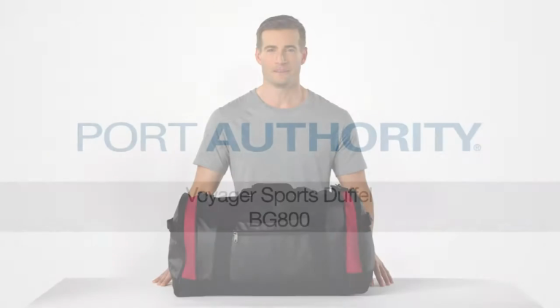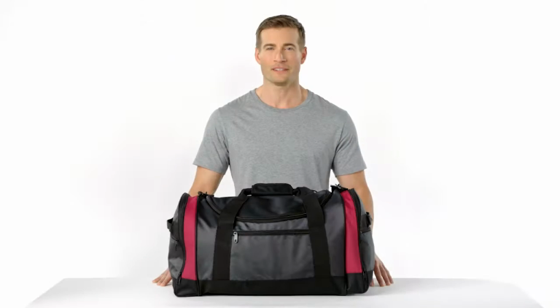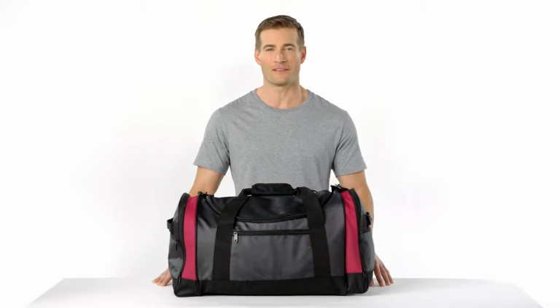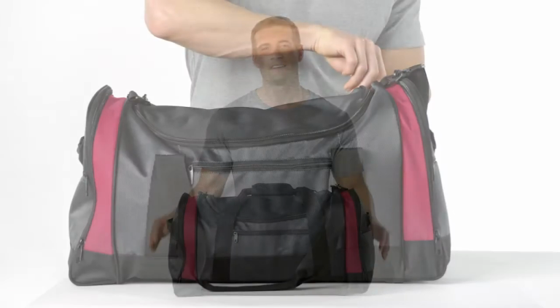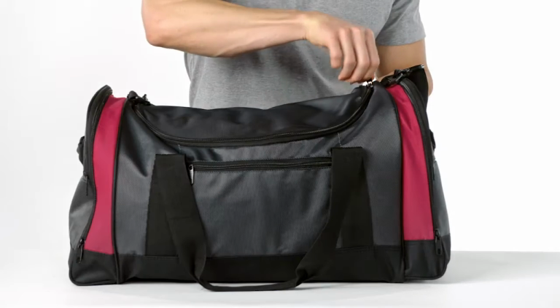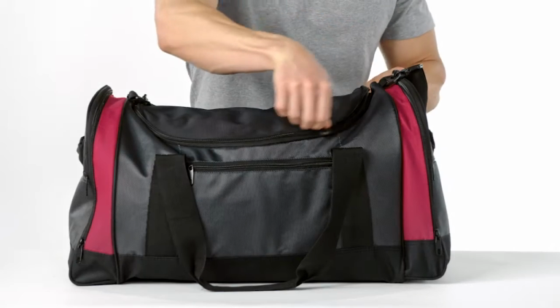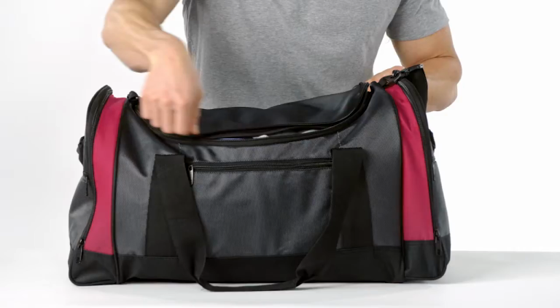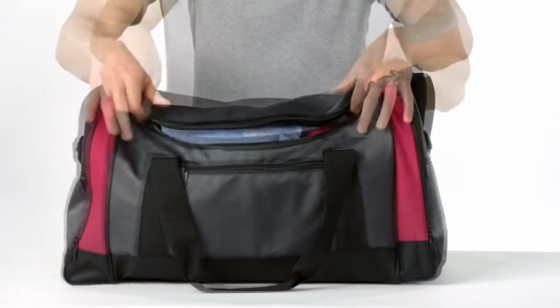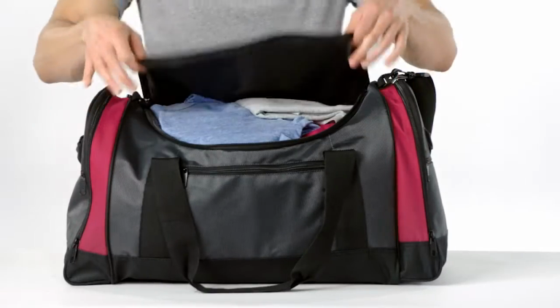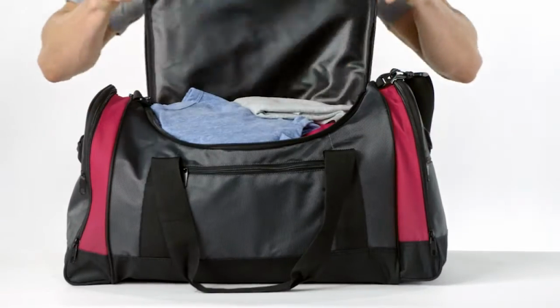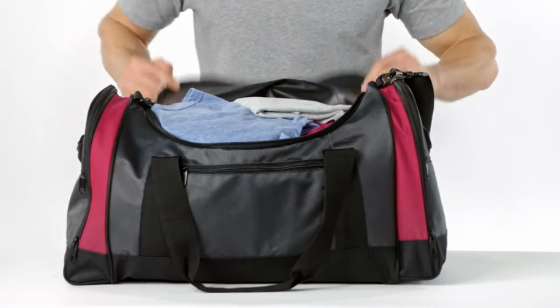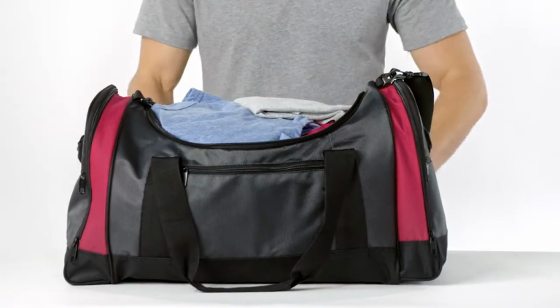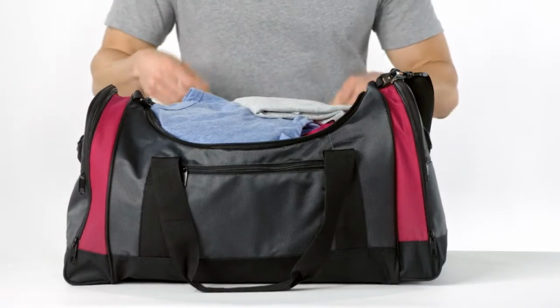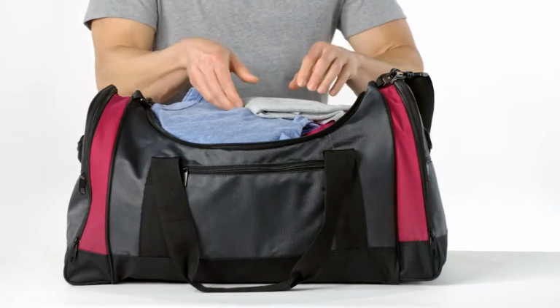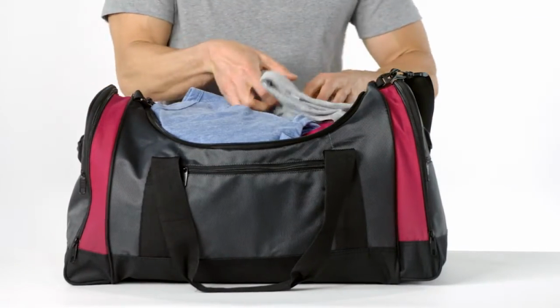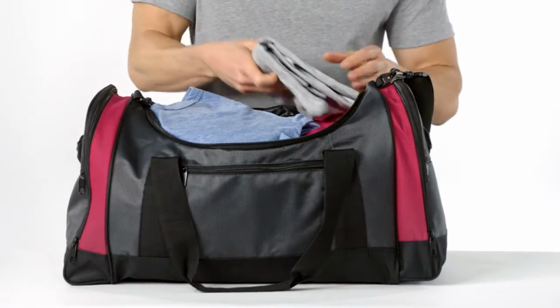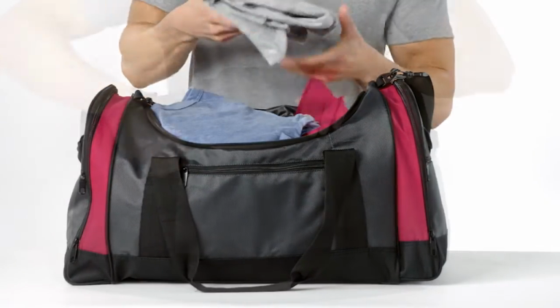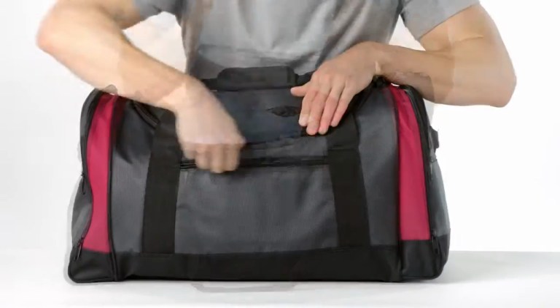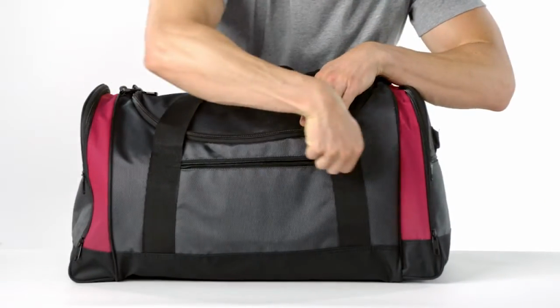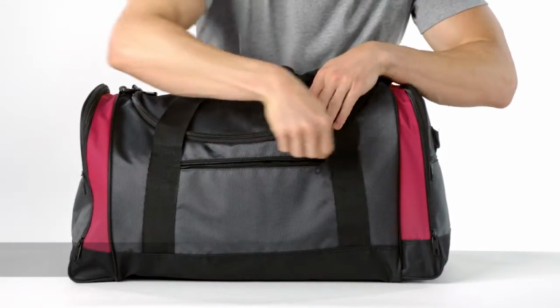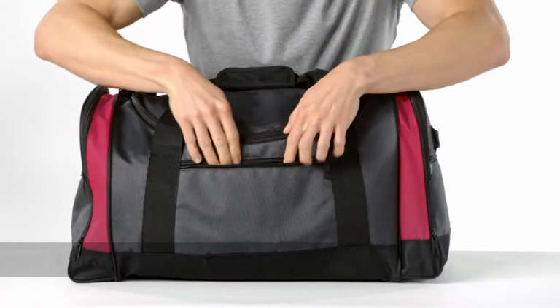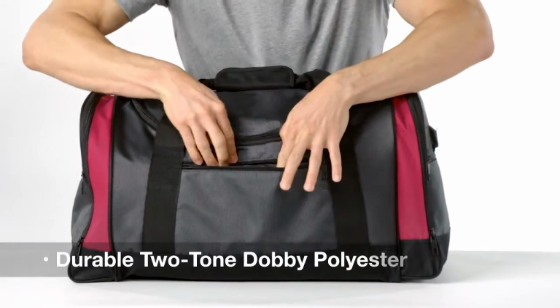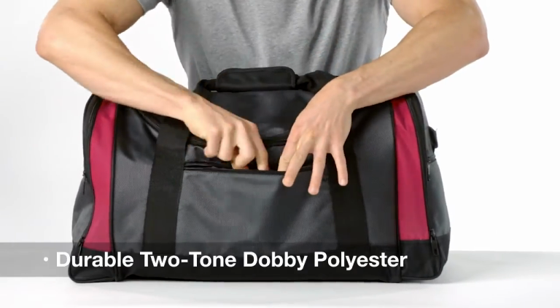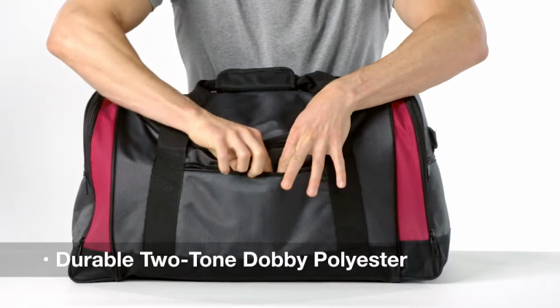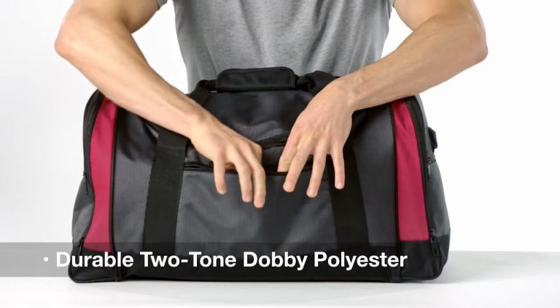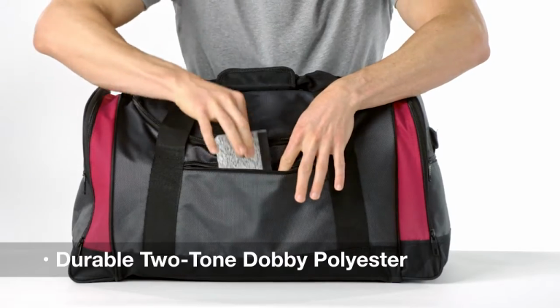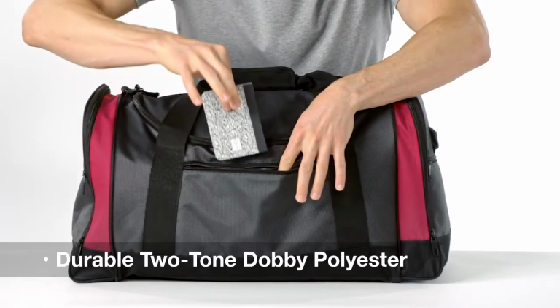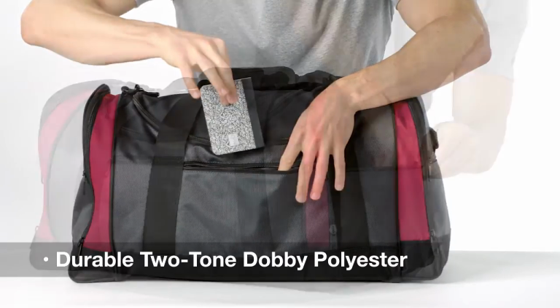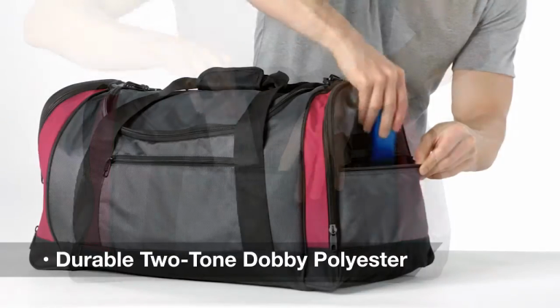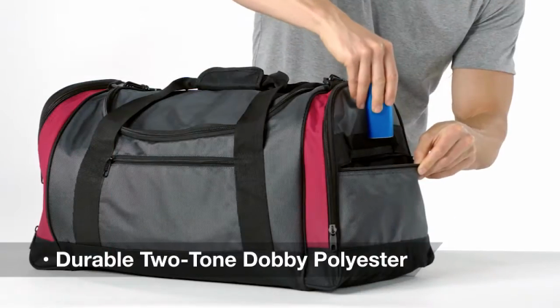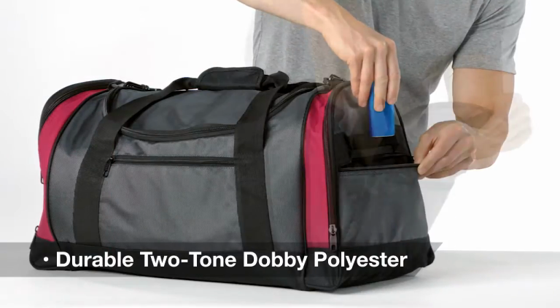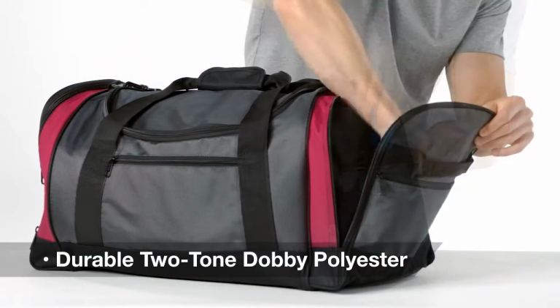Made to travel, this sporty duffel has a large easy access main compartment for carrying things to the gym or further from home. Durable two-tone Dobby polyester gives this bag a sophisticated look.